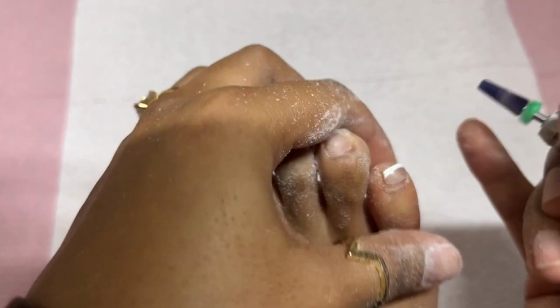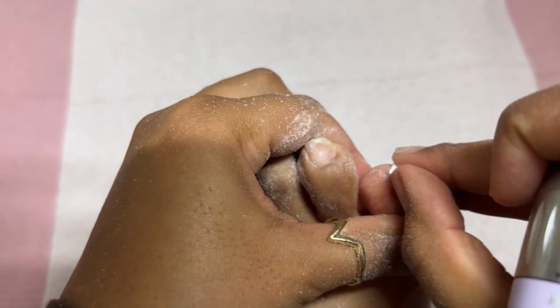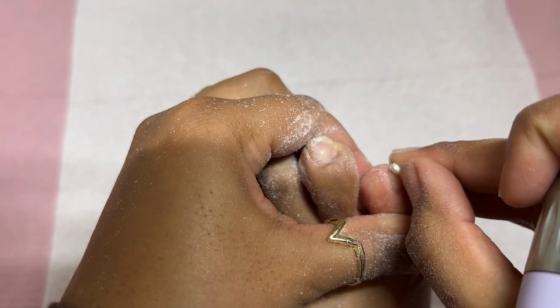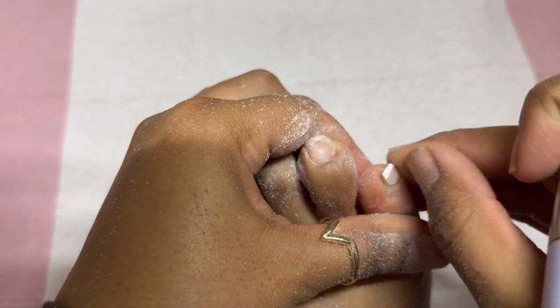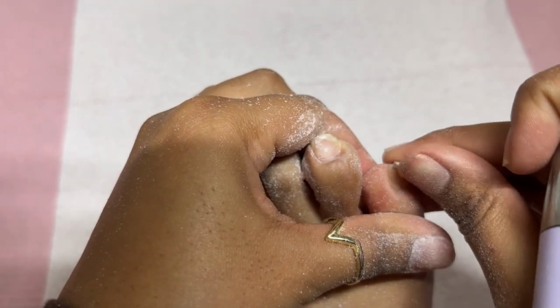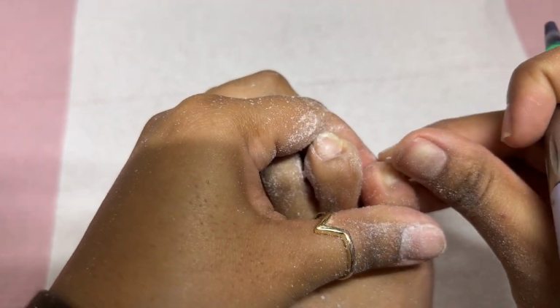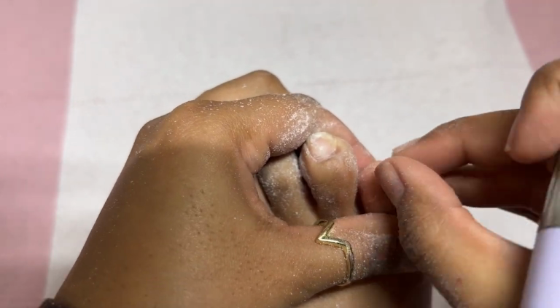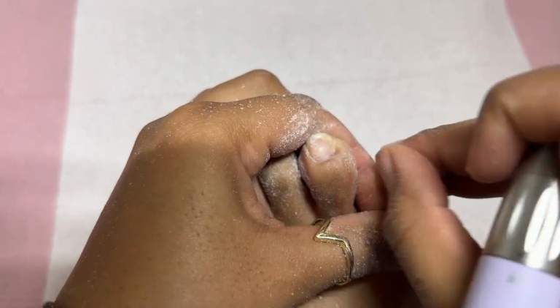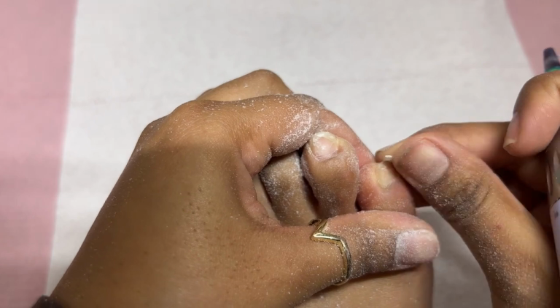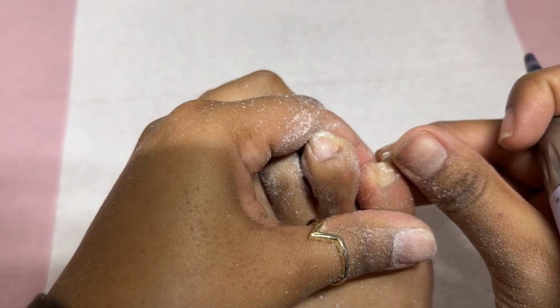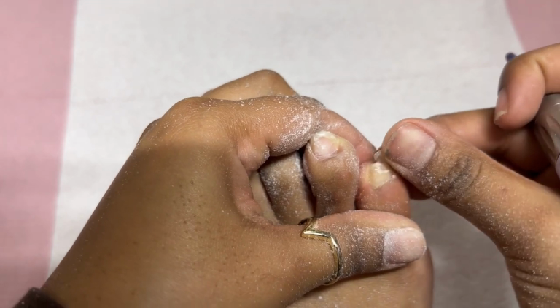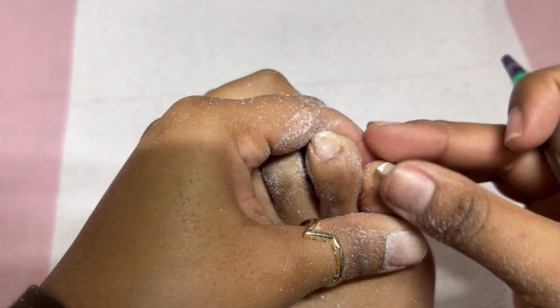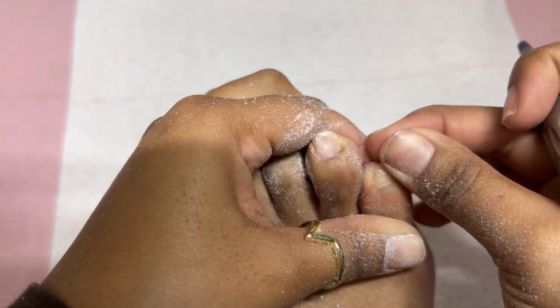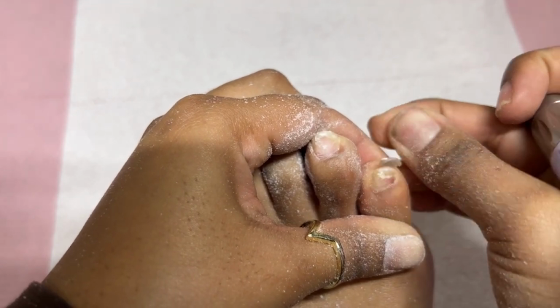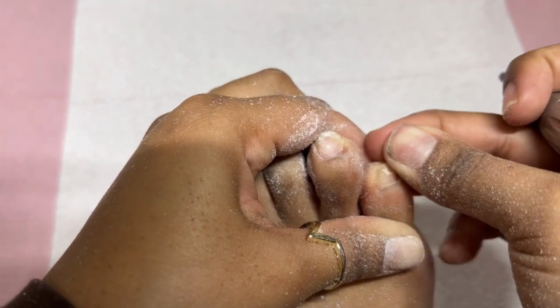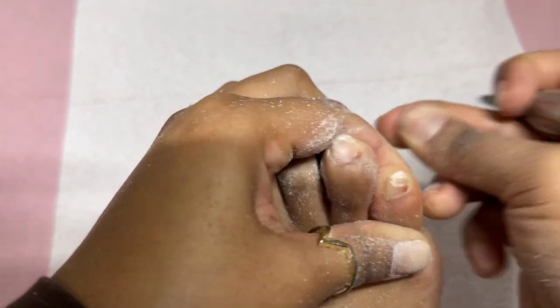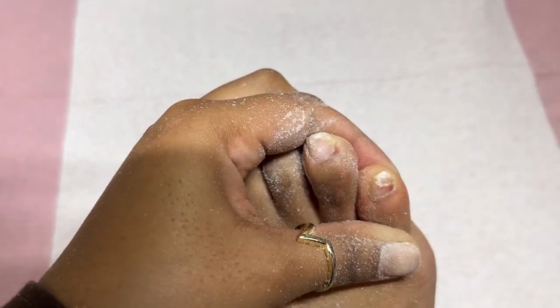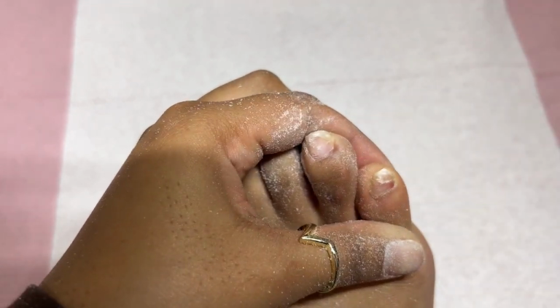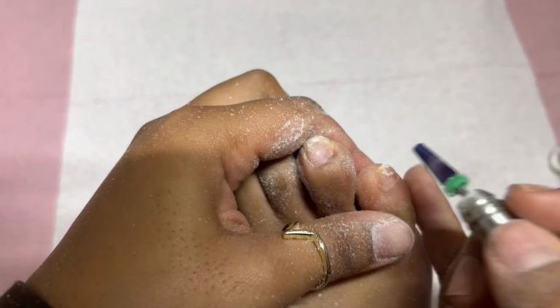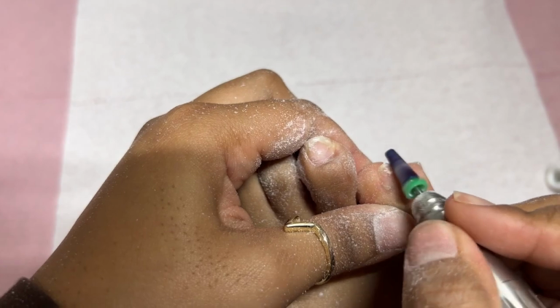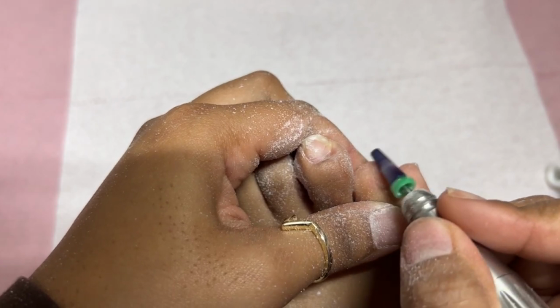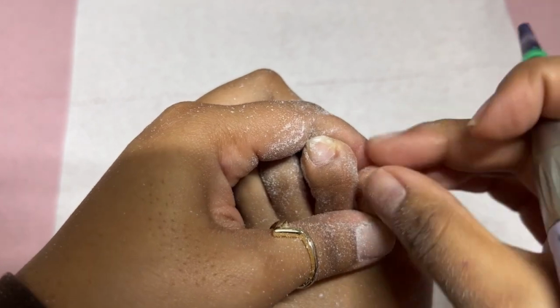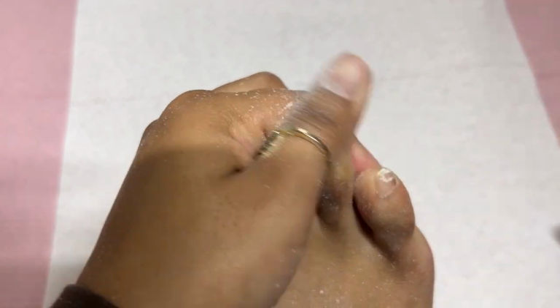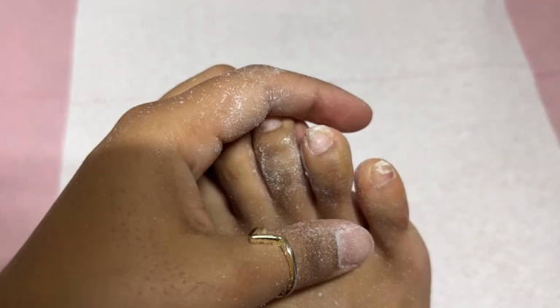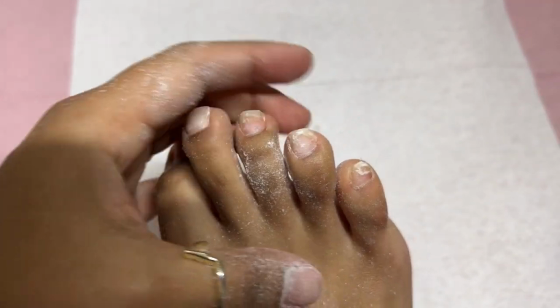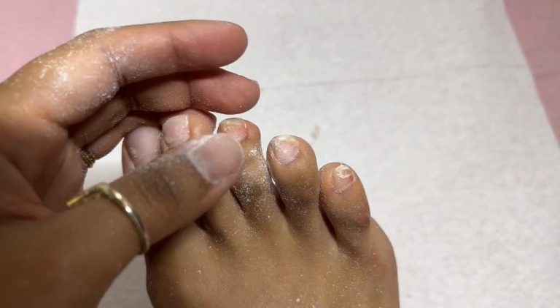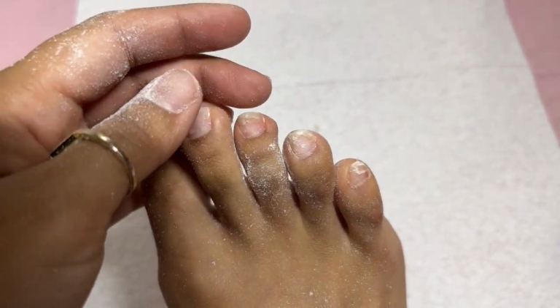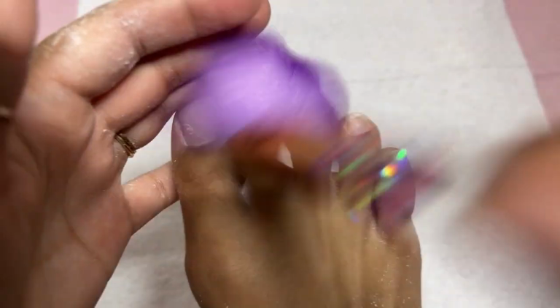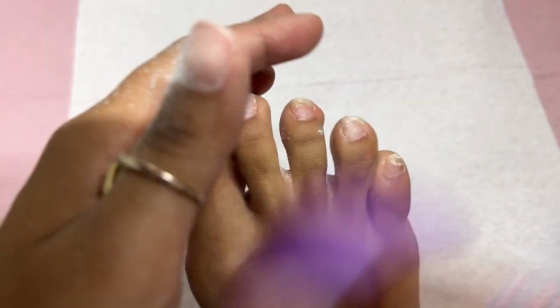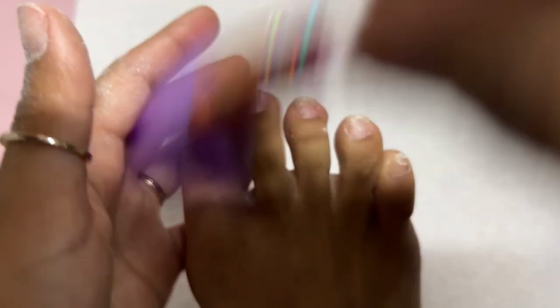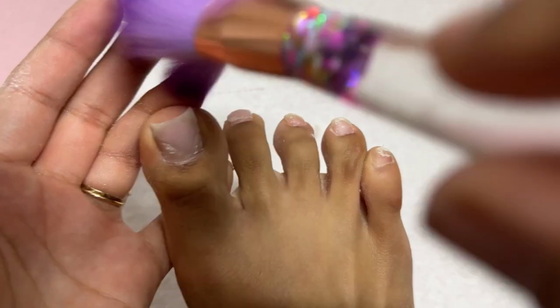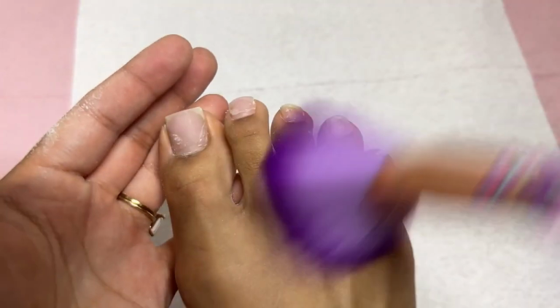This pinky toe — y'all see me just ripping it off. Do not recommend this. Do not do it at home. I just felt like because it was barely hanging on there, I could just pull it off versus having to go in there and file, file, file until I got that little corner off.